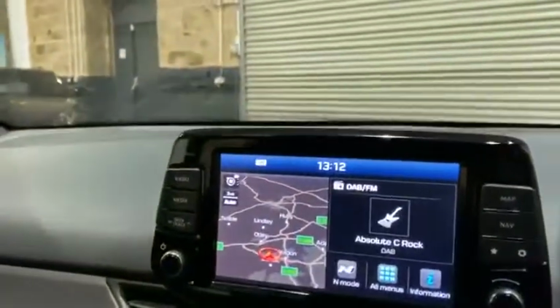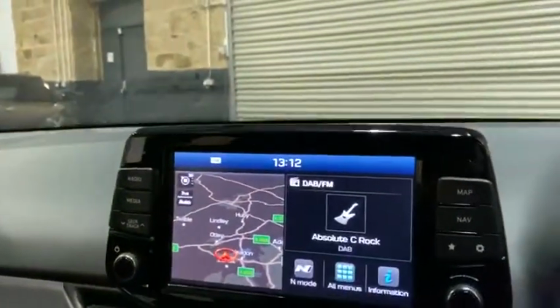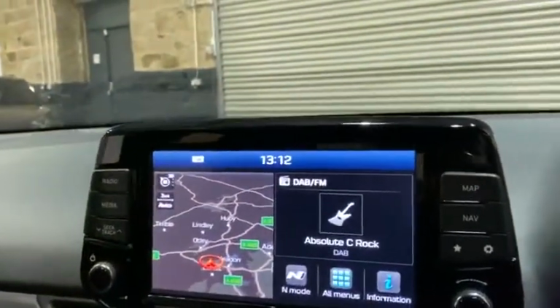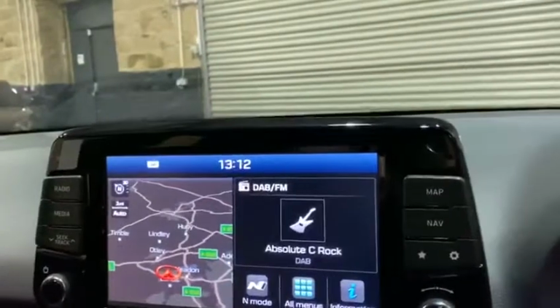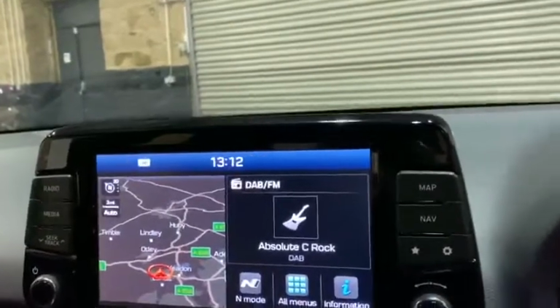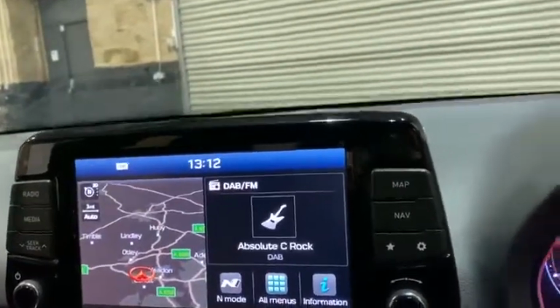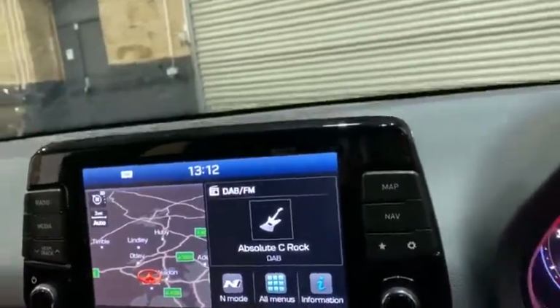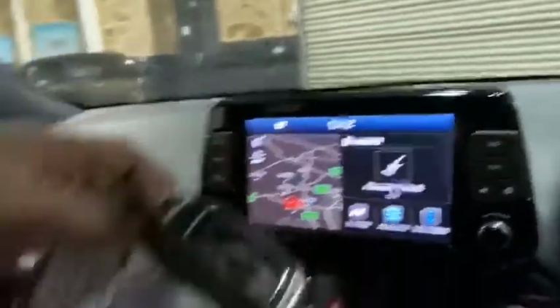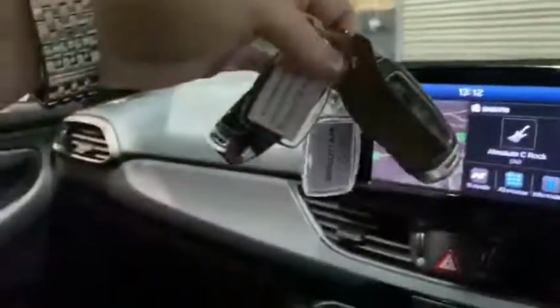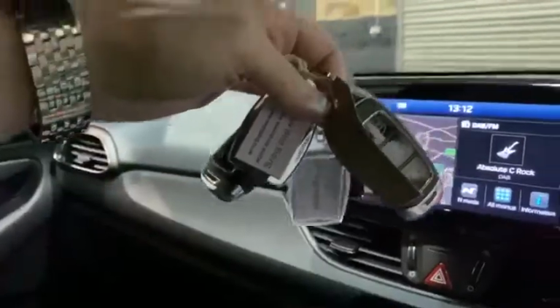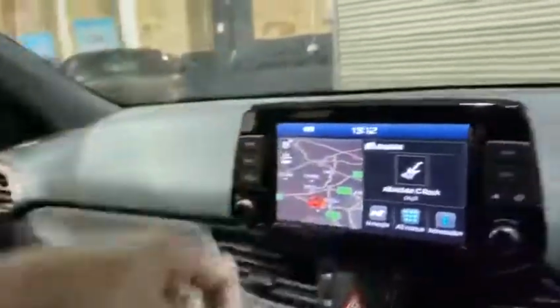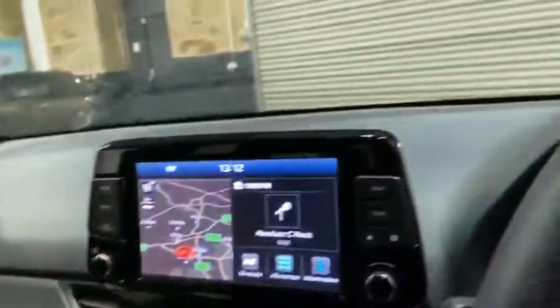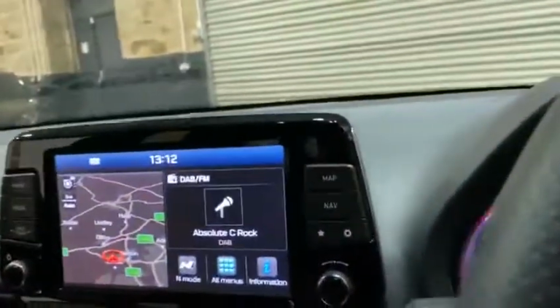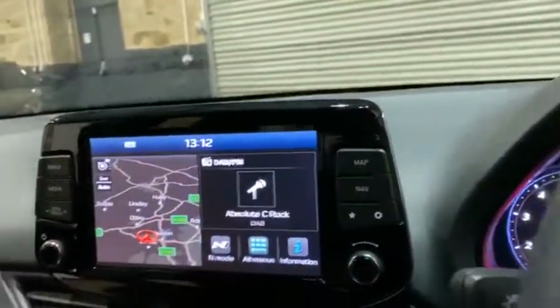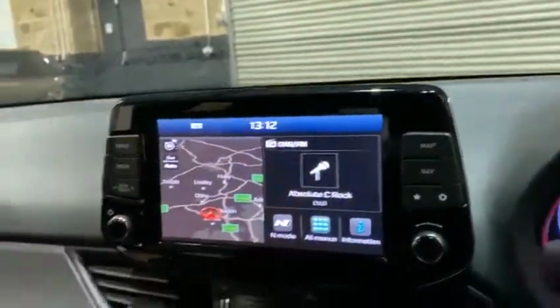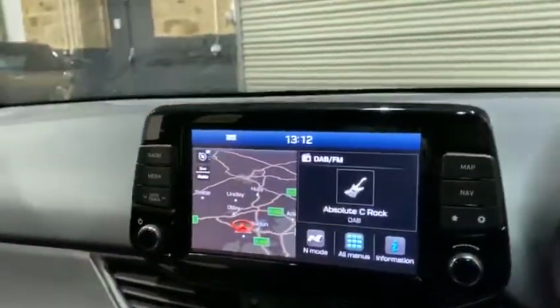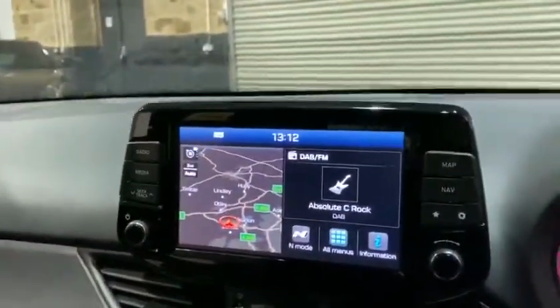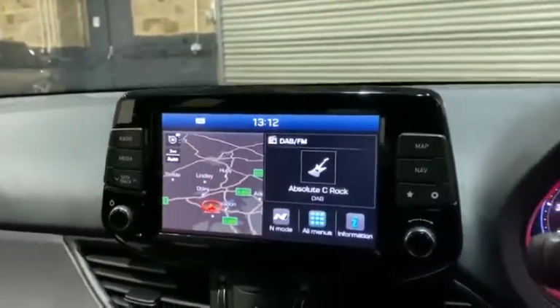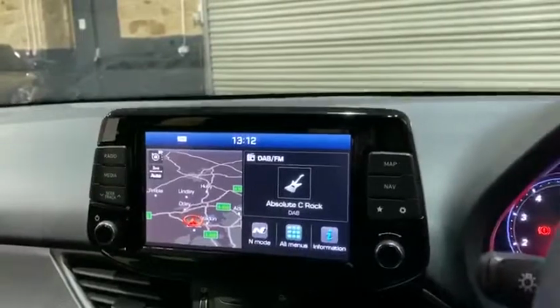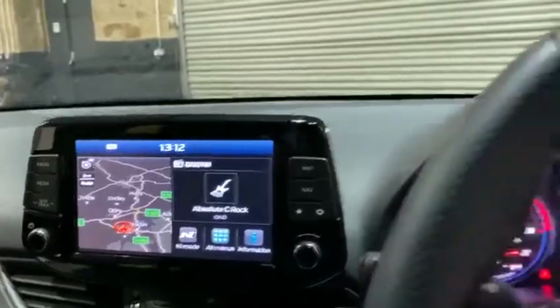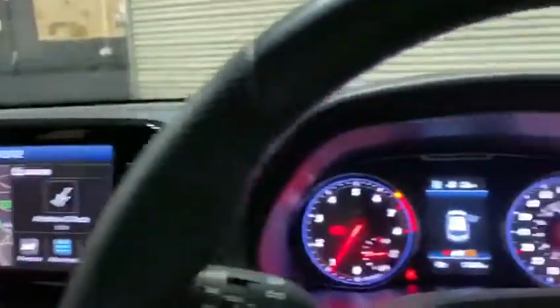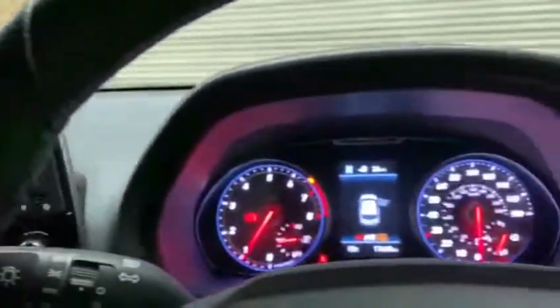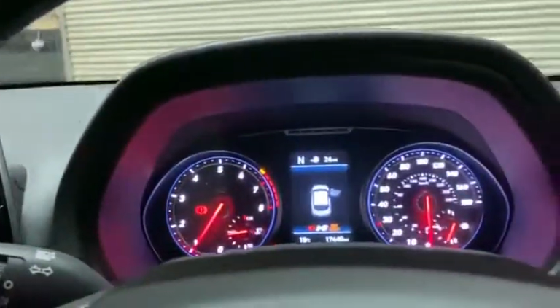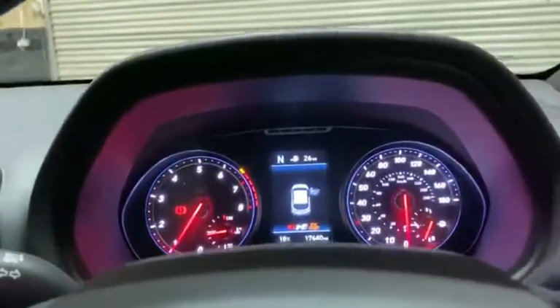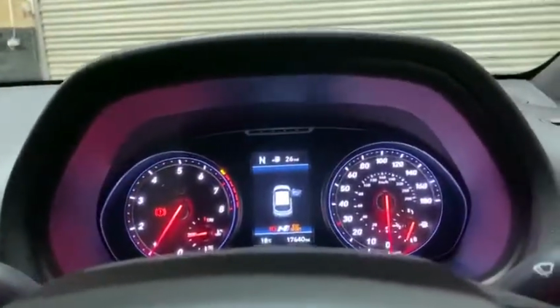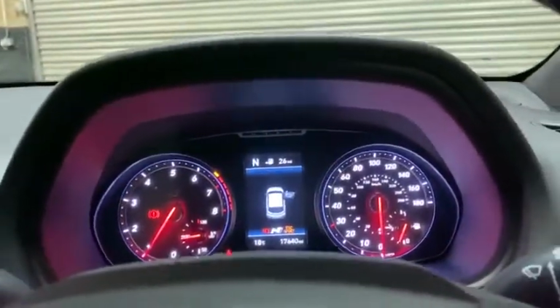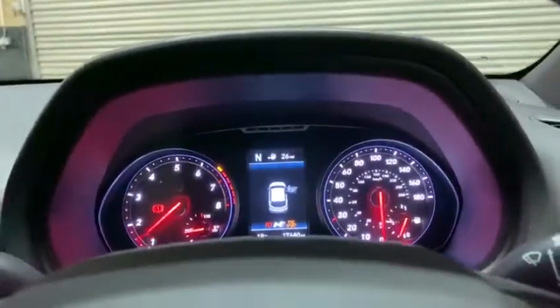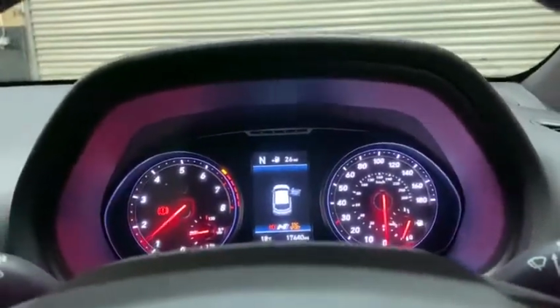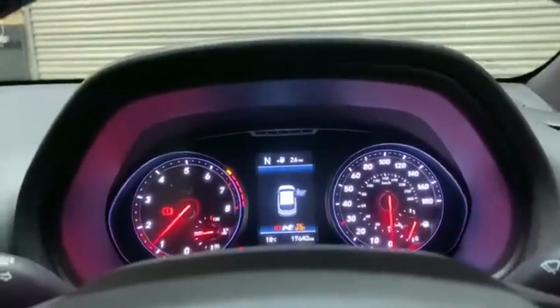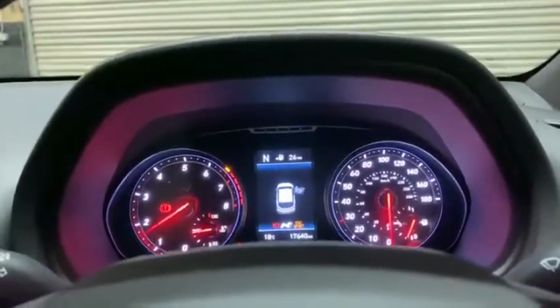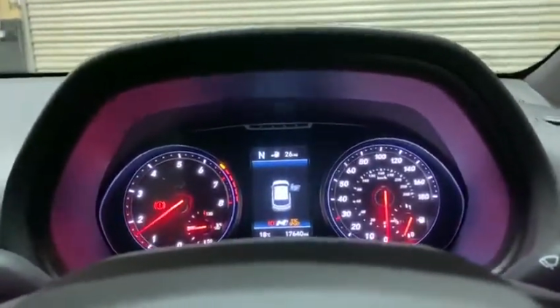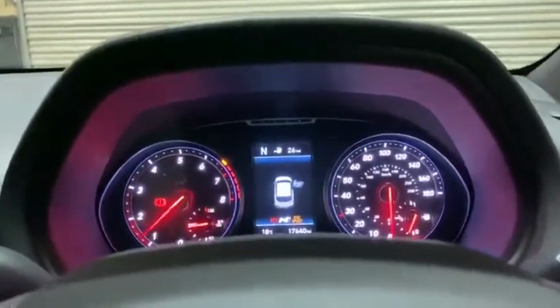Two keys come with this car, both just there. Lovely car — amazing hot hatch.